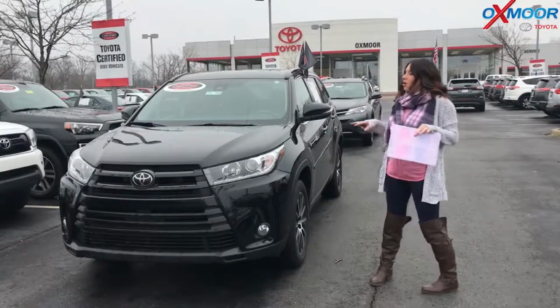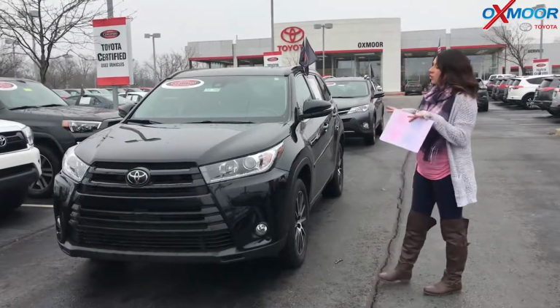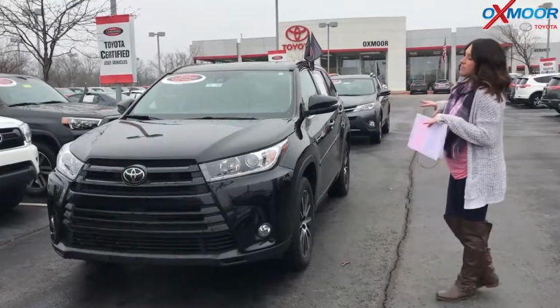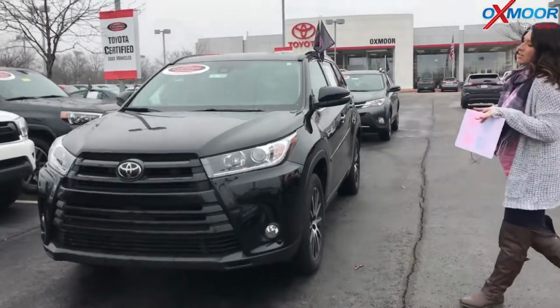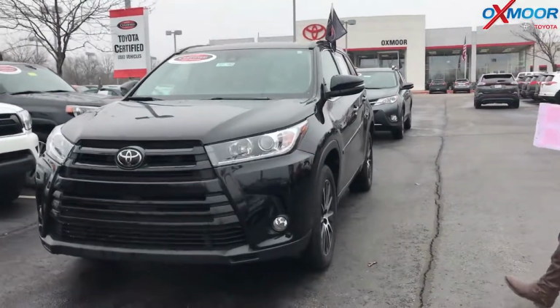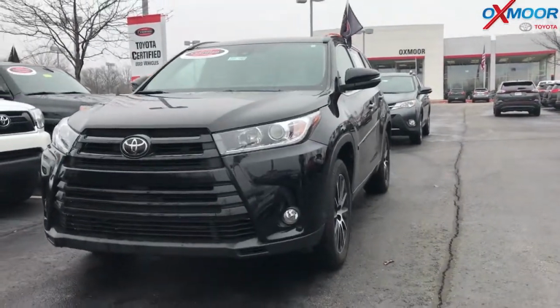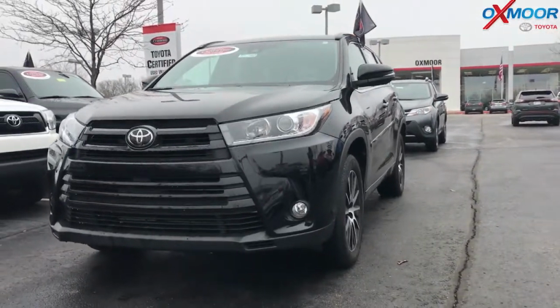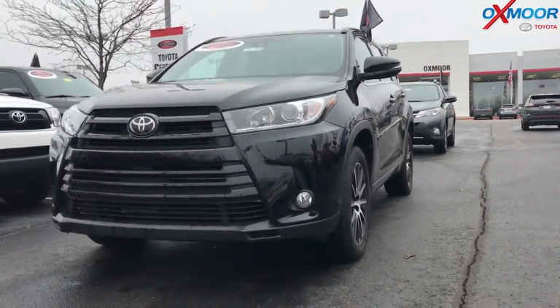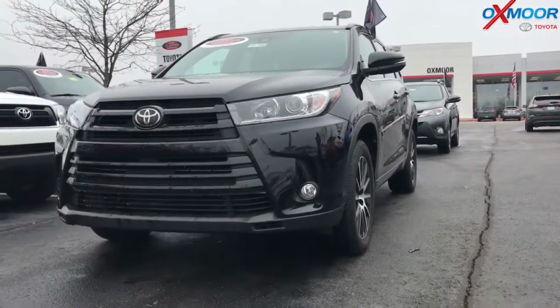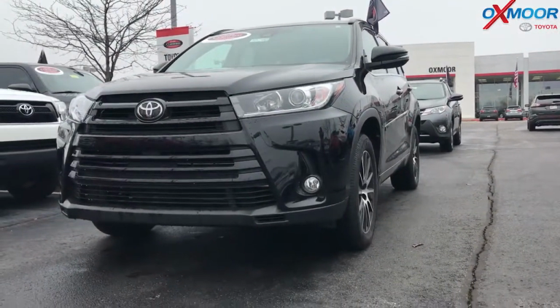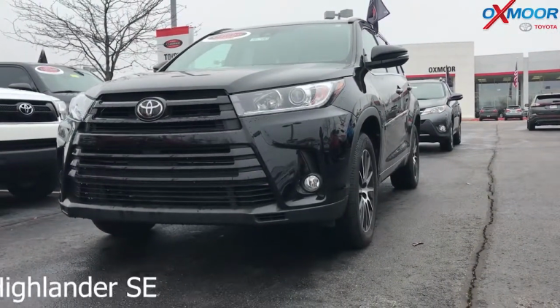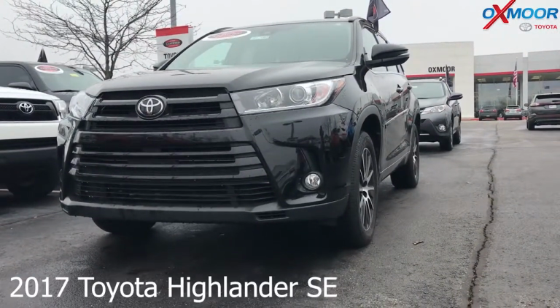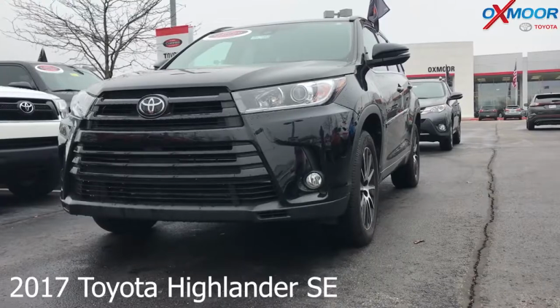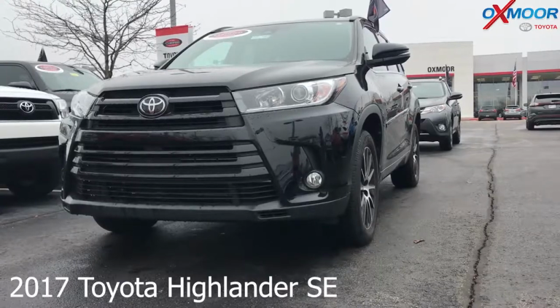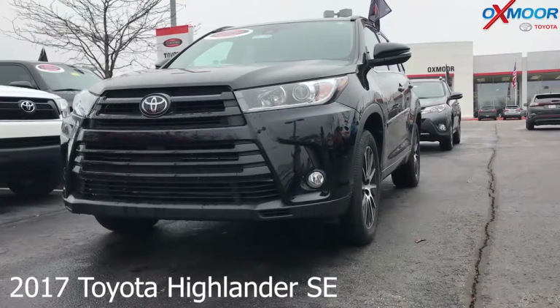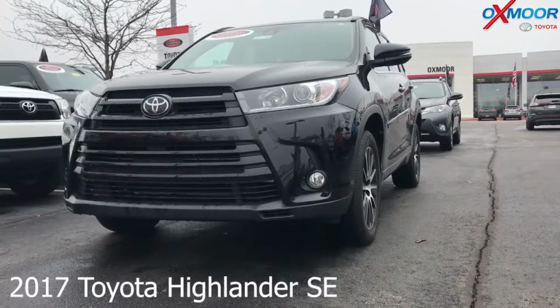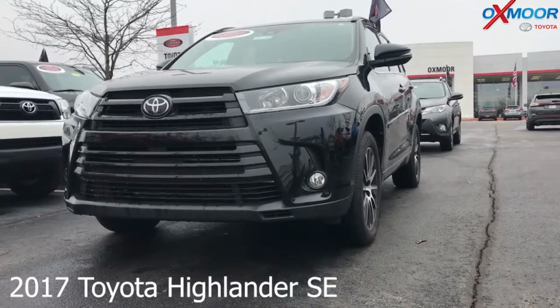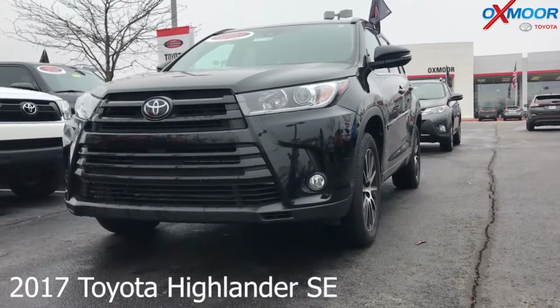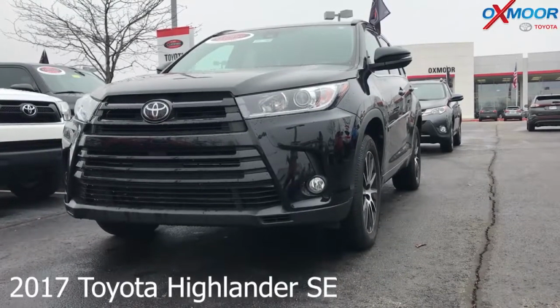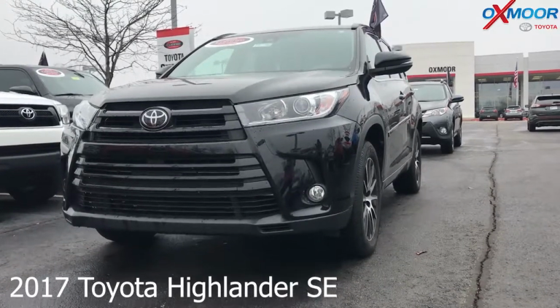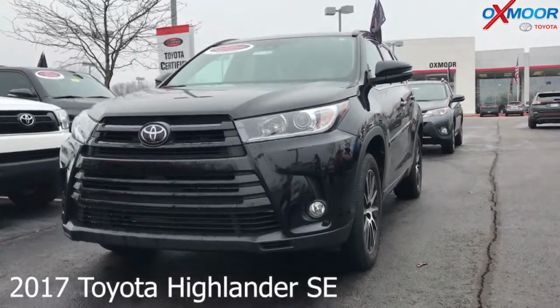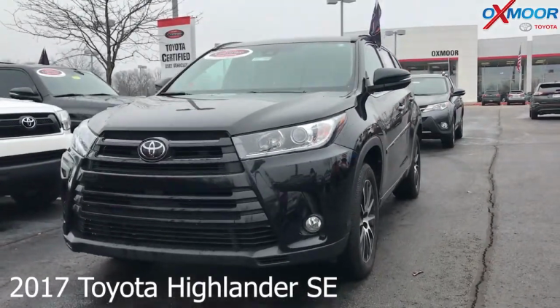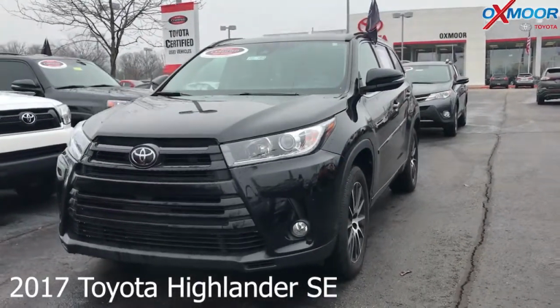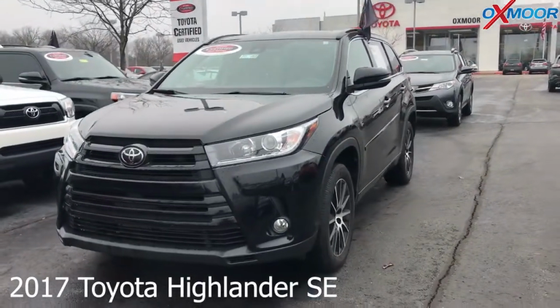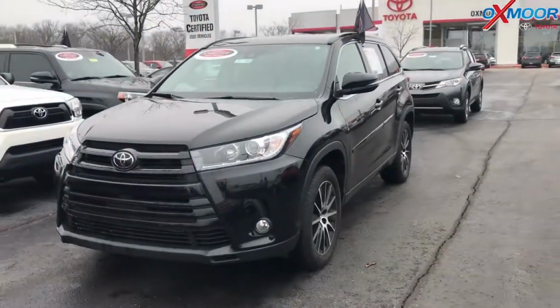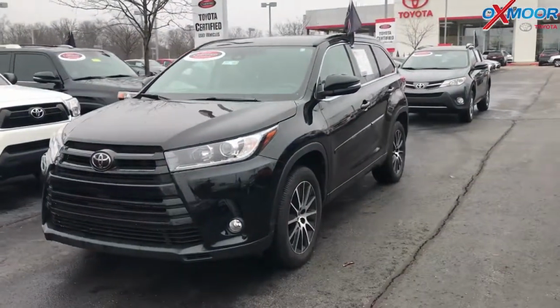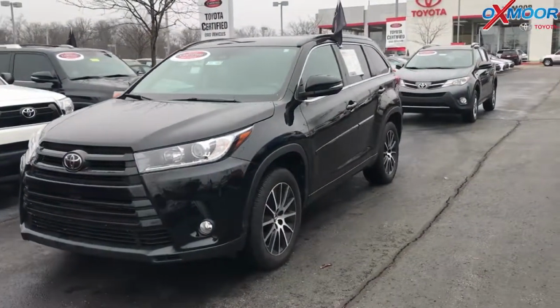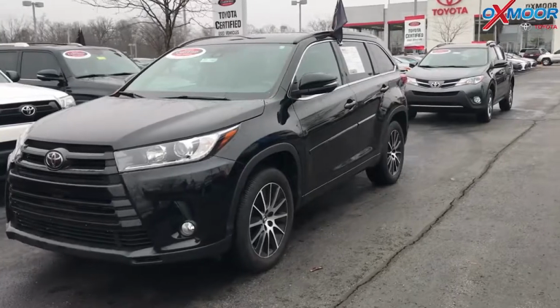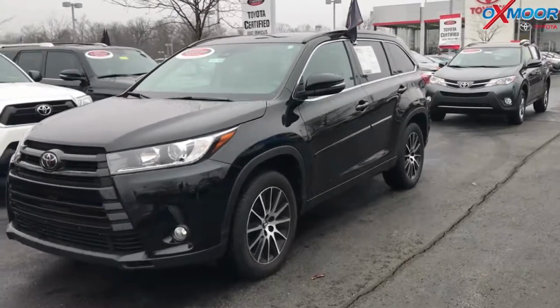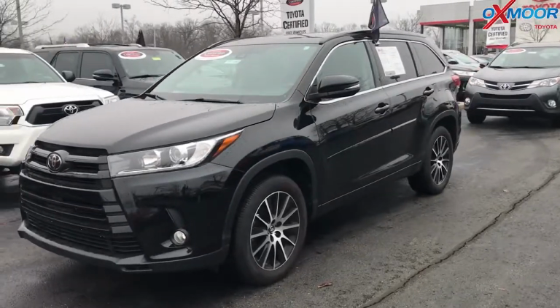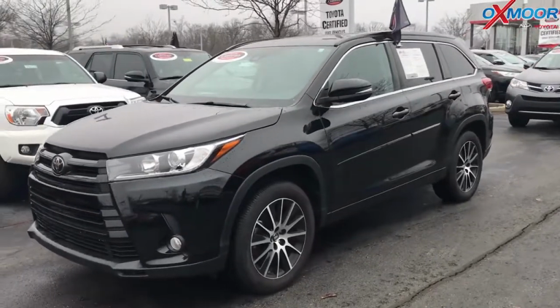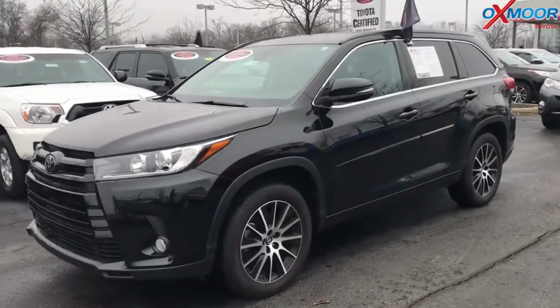Let's go over some information on the Highlander. This is a 2017 Toyota Highlander. It is the SE edition, so it has more of that sporty package and appearance.